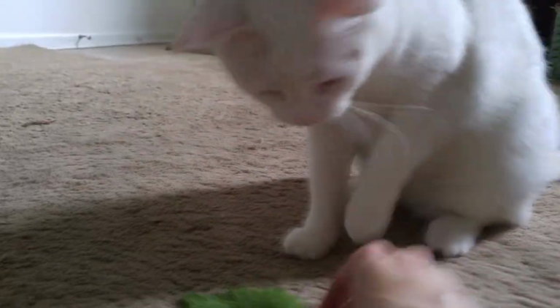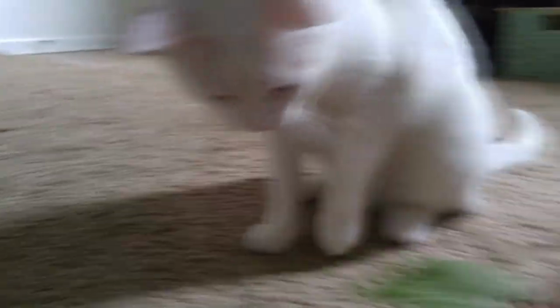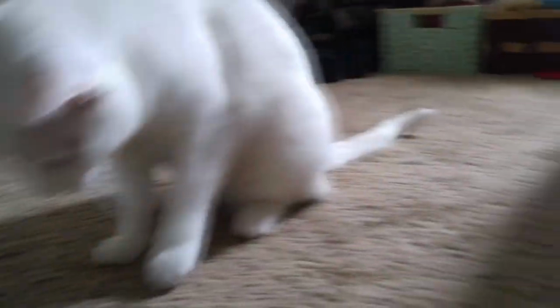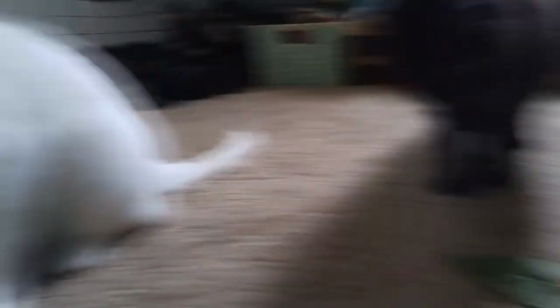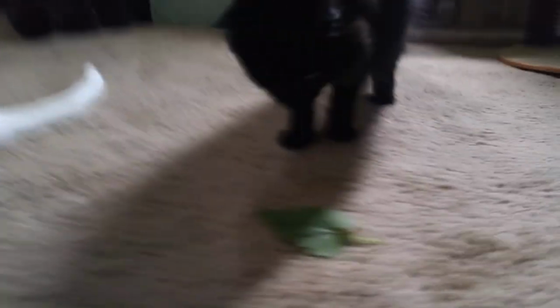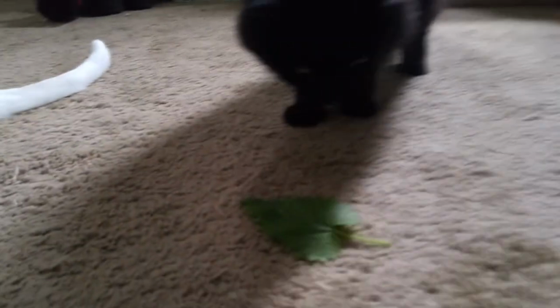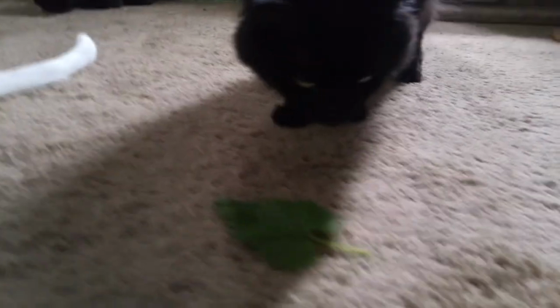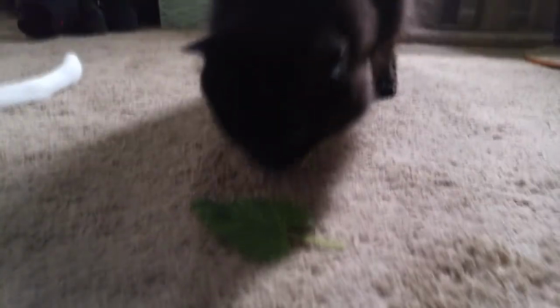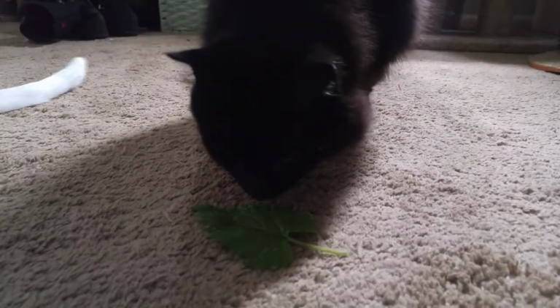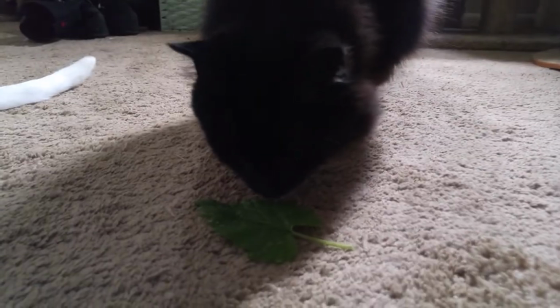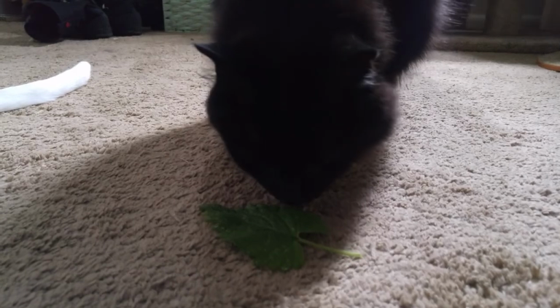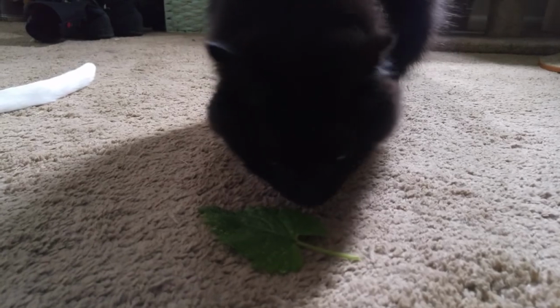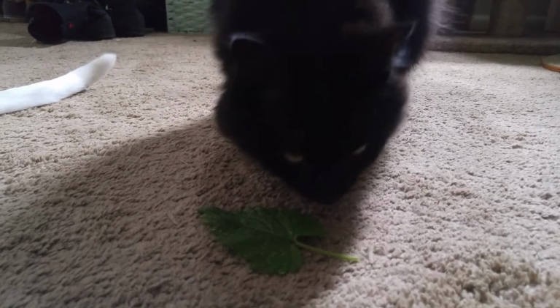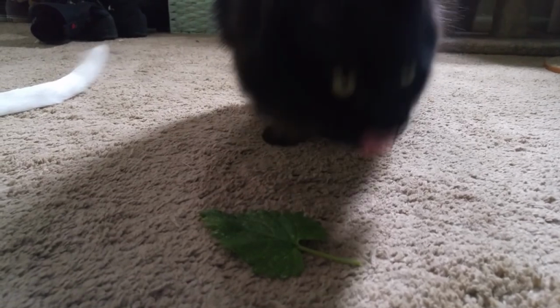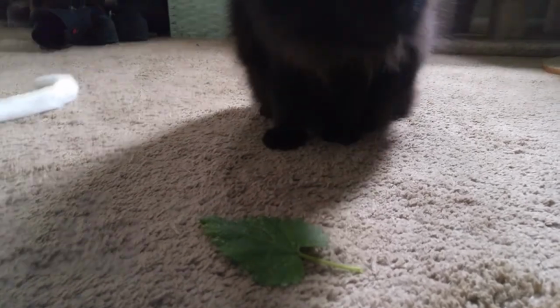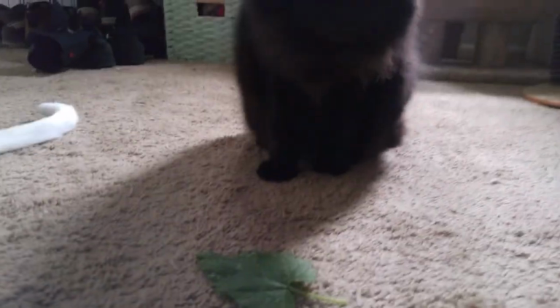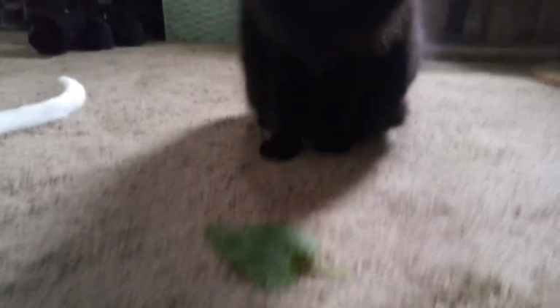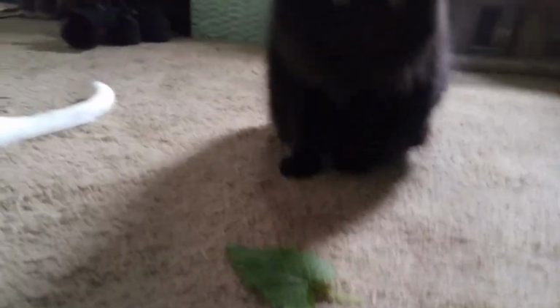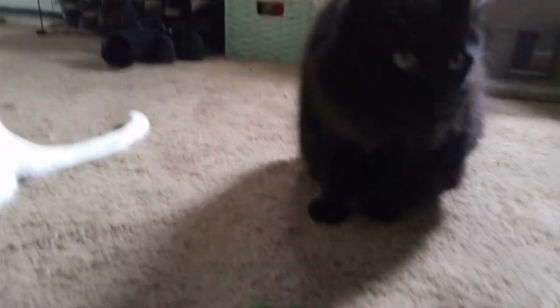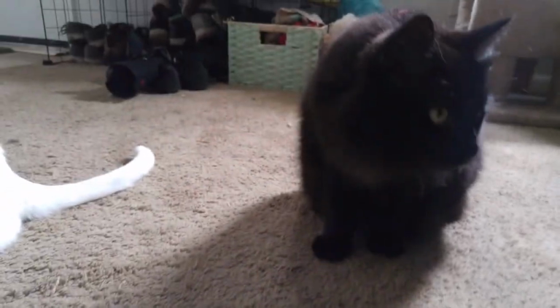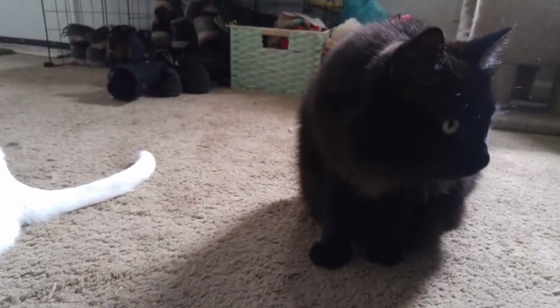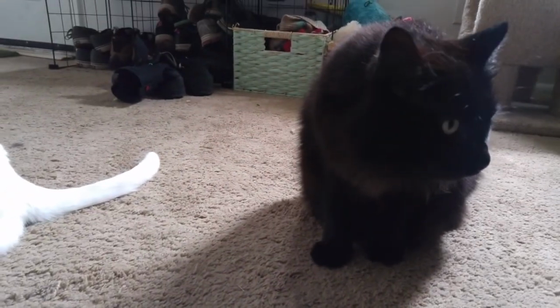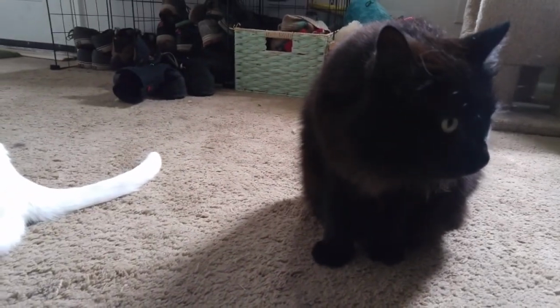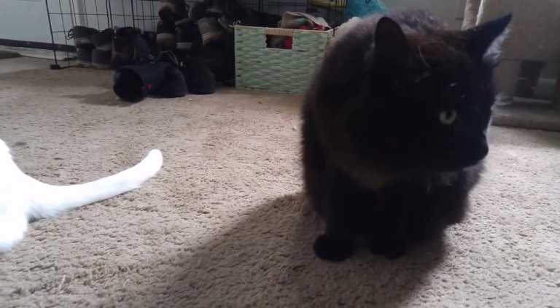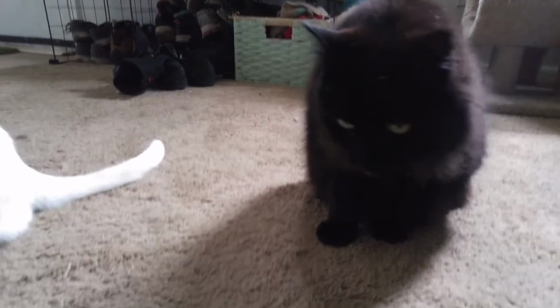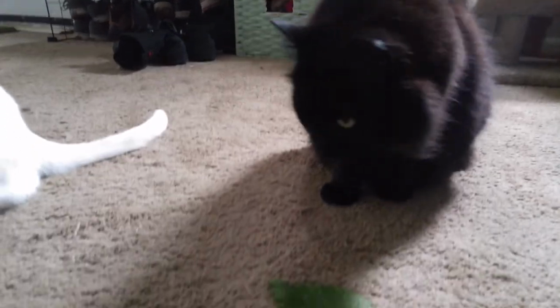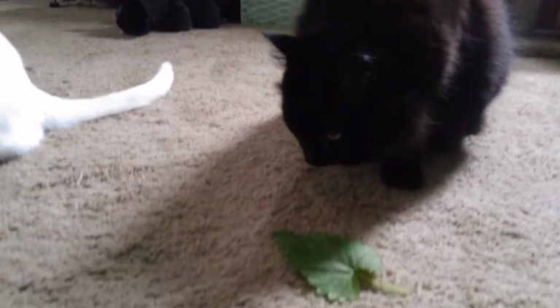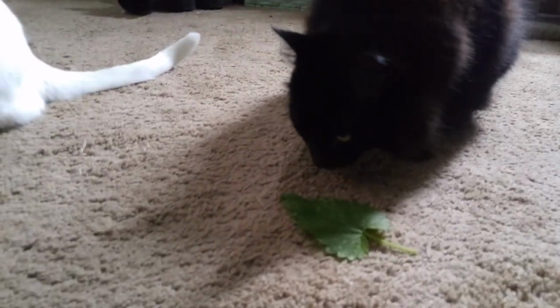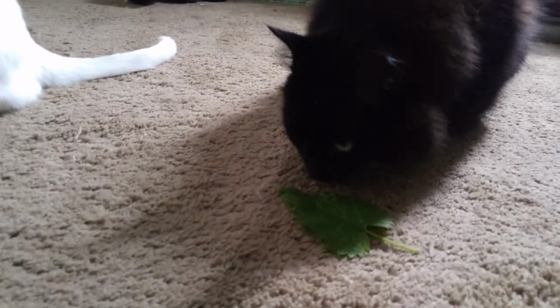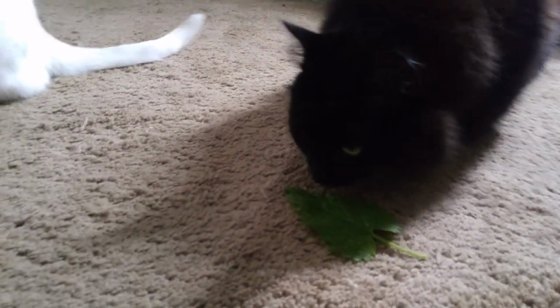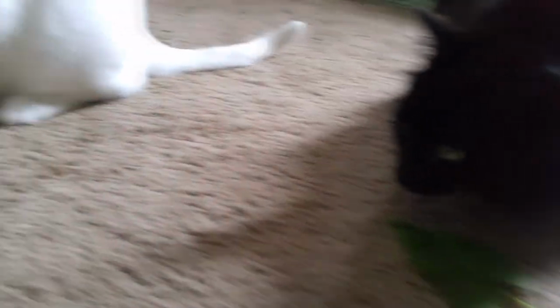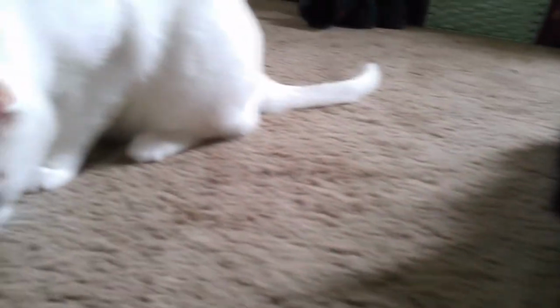I didn't even really intend it to be in the container it's in, but it got into a really big container — it decided it wanted to be in the big container.